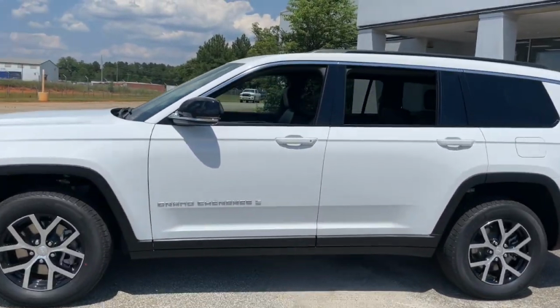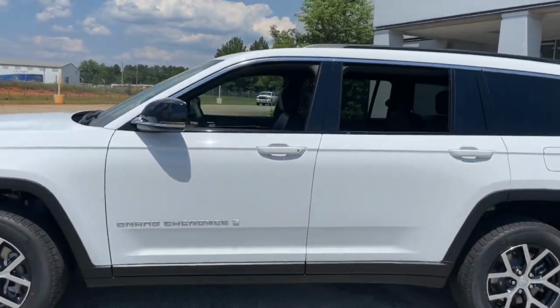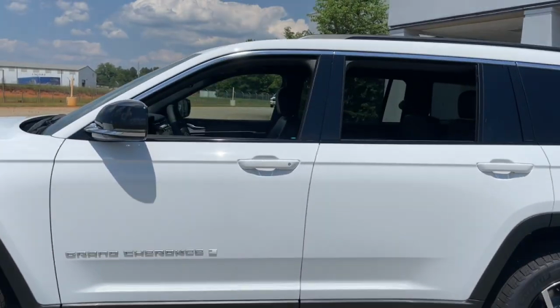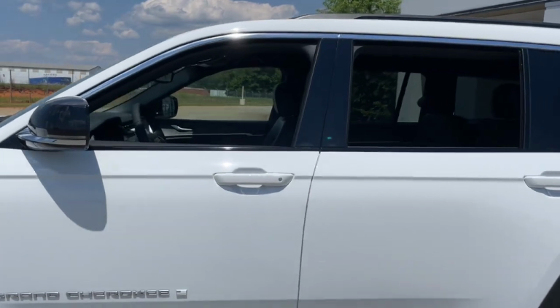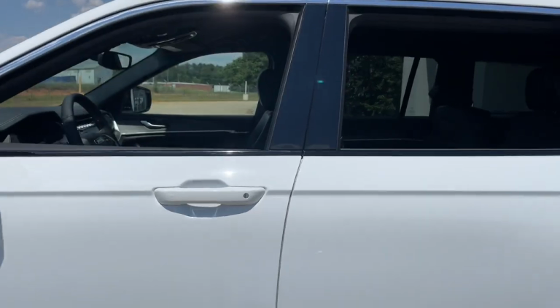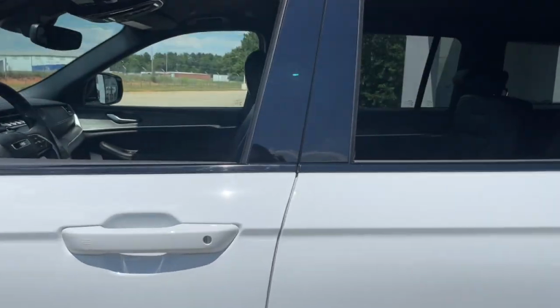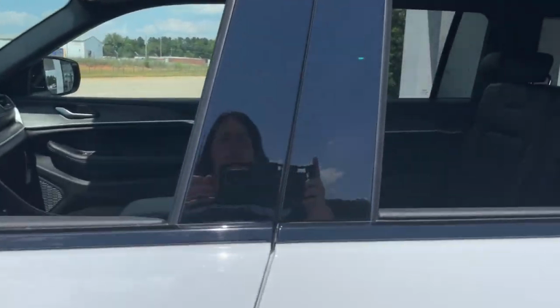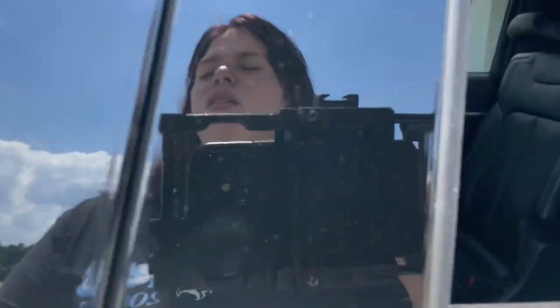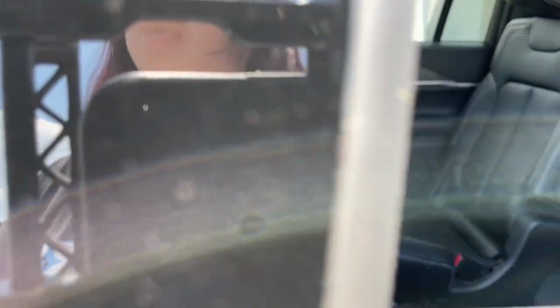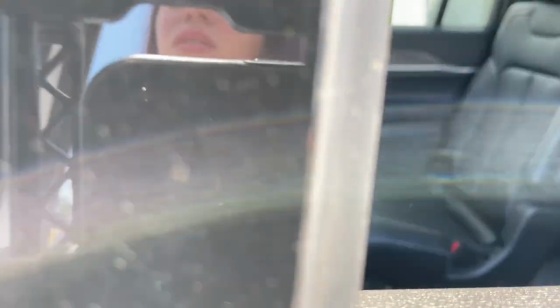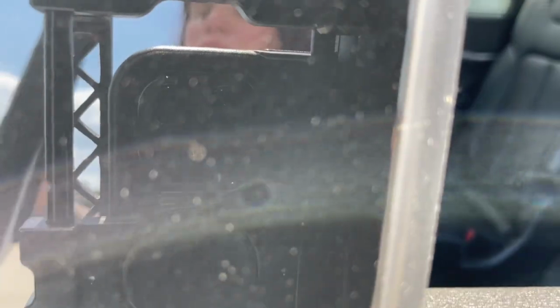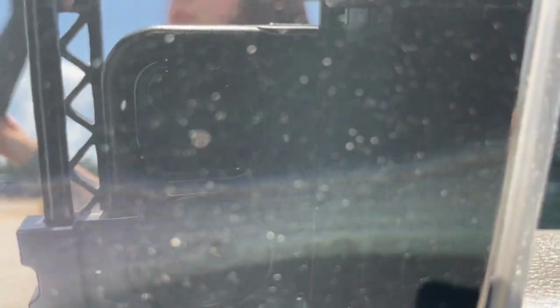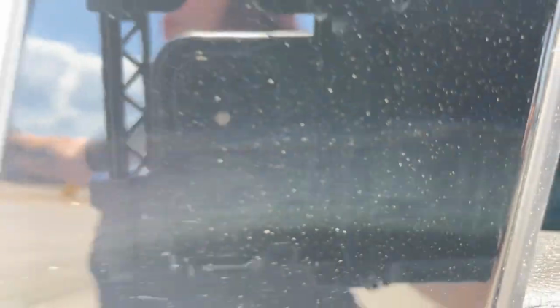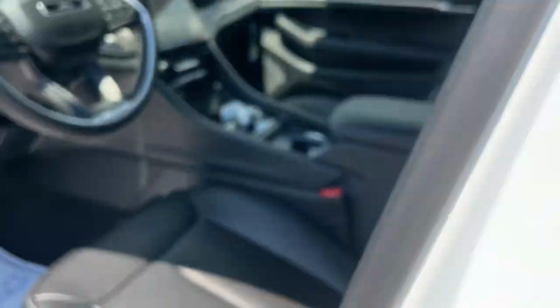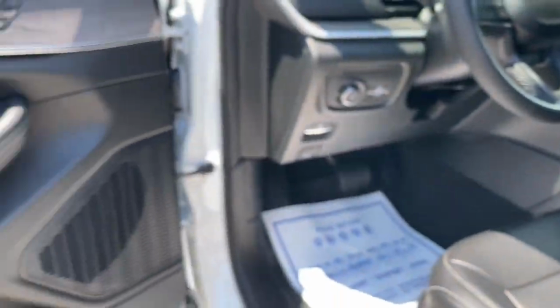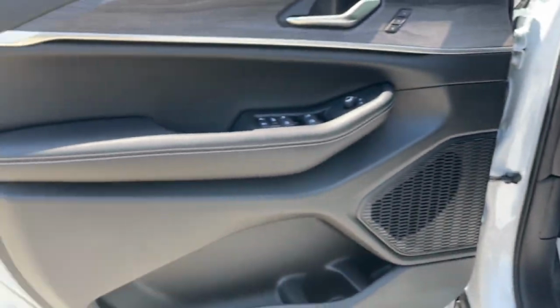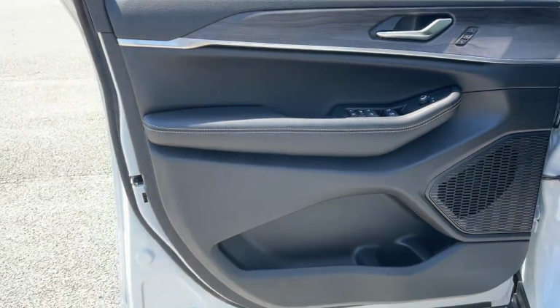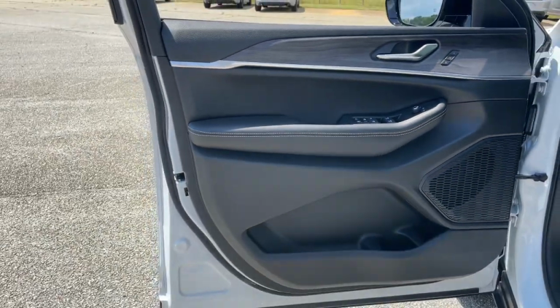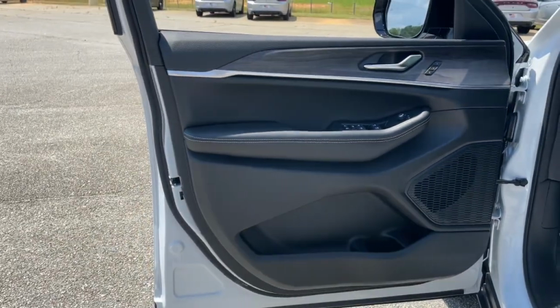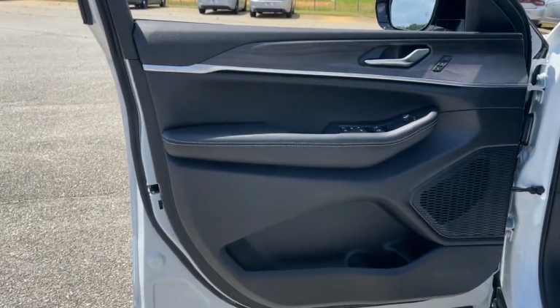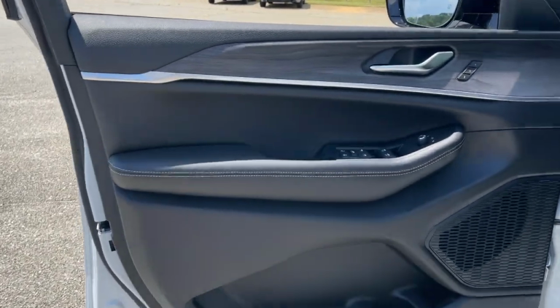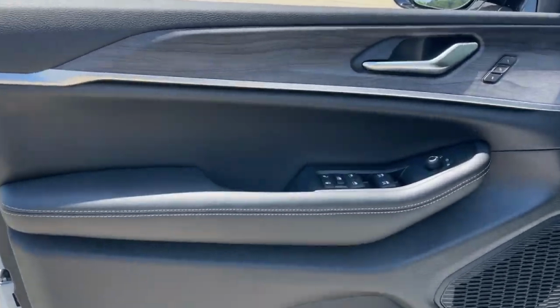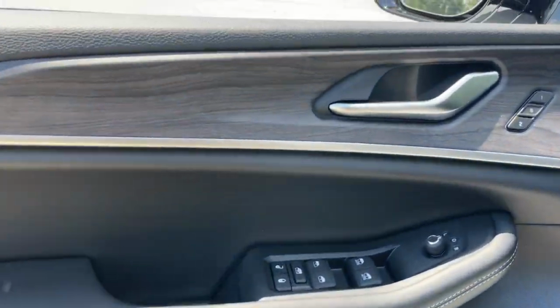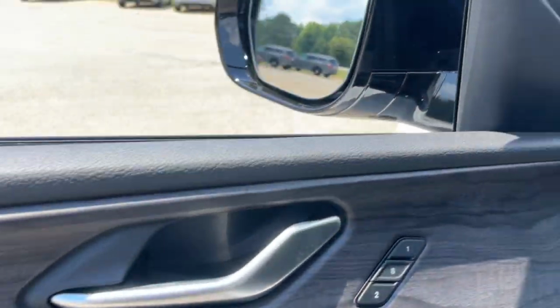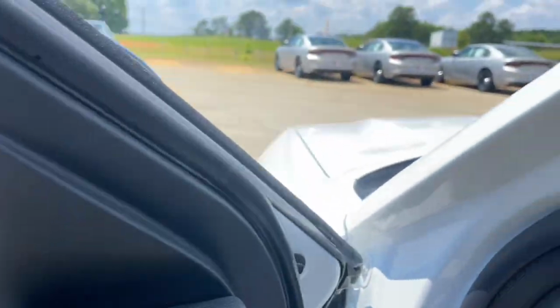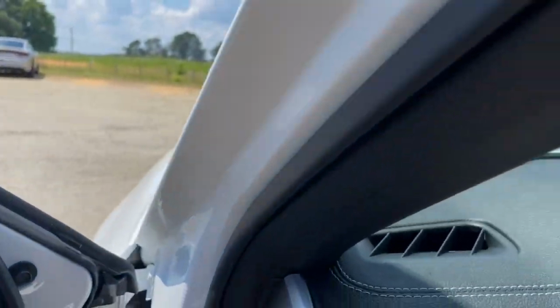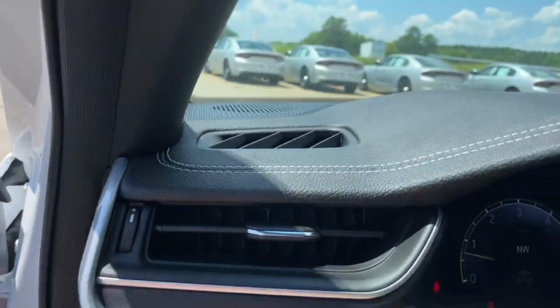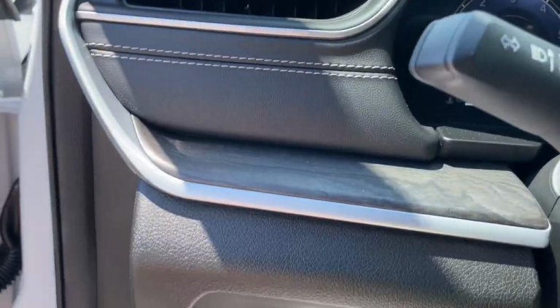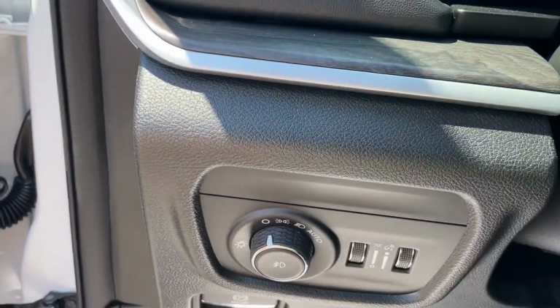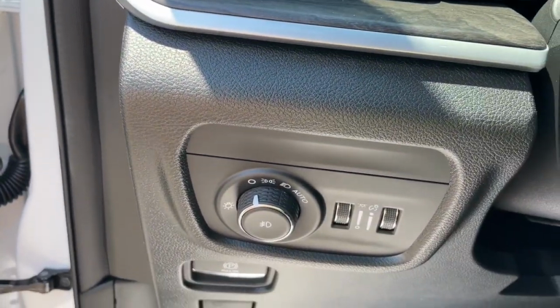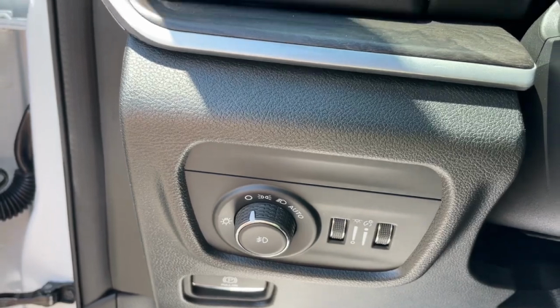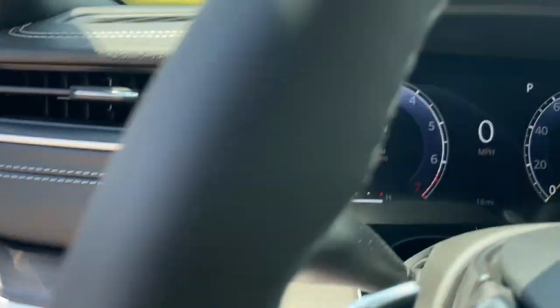Heated steering wheel, keyless entry, navigation system, fog lamps, power passenger seat, heated rear seat, heated mirrors, satellite radio, power liftgate, backup camera.